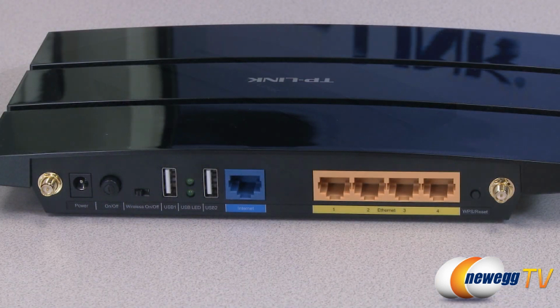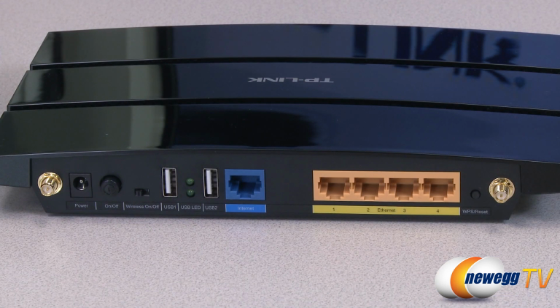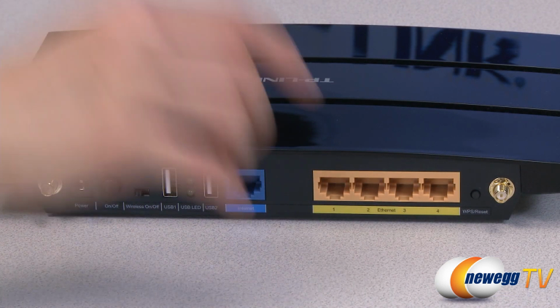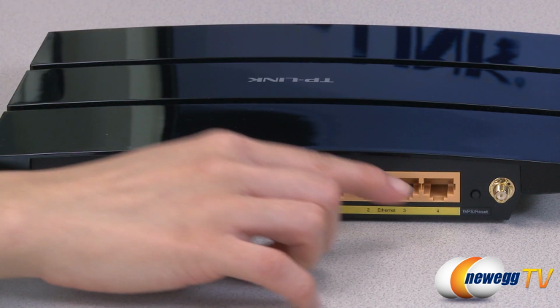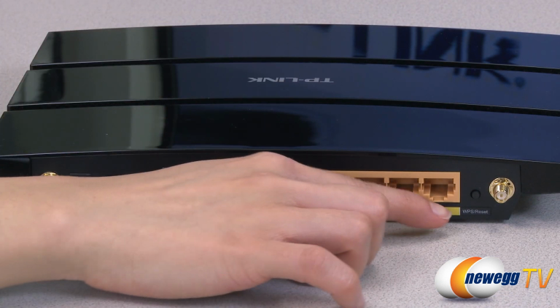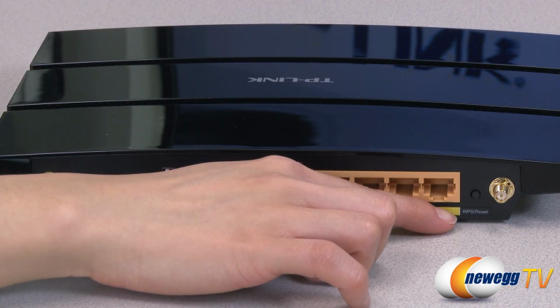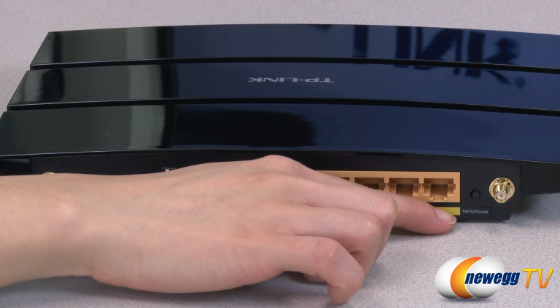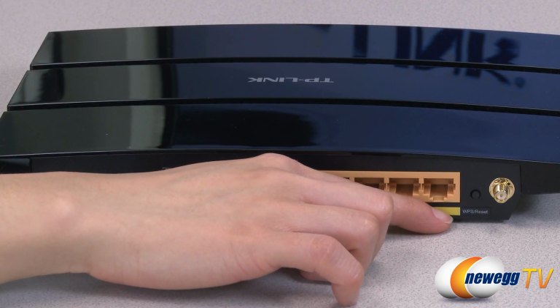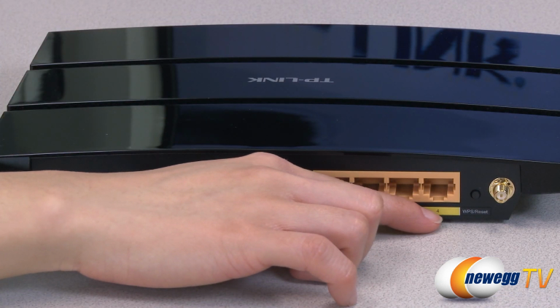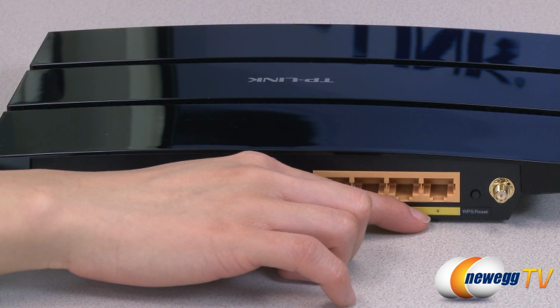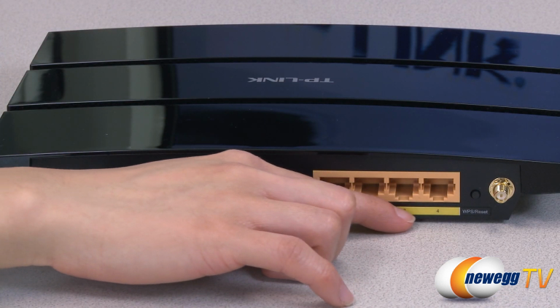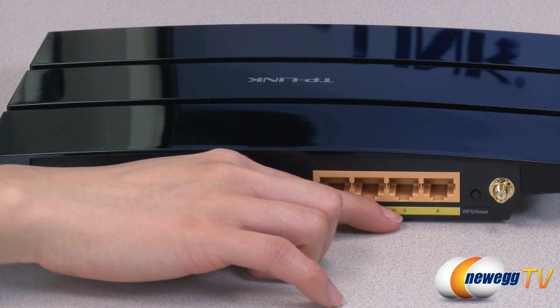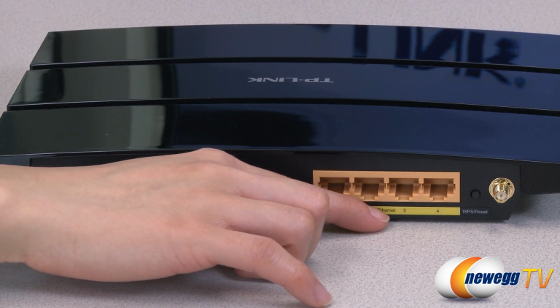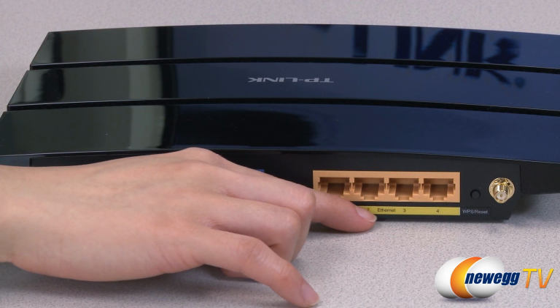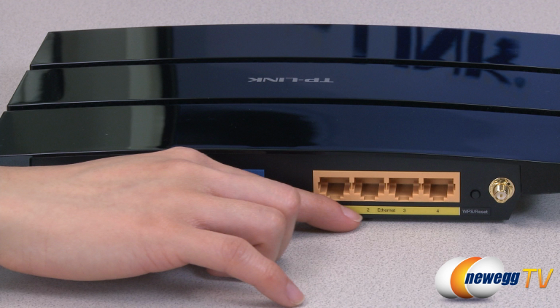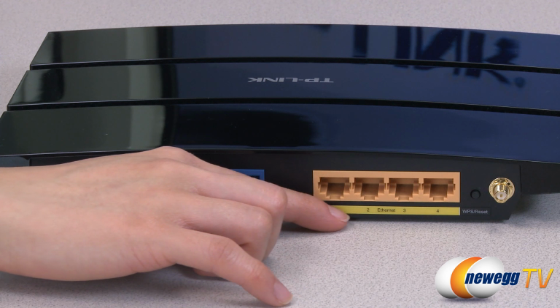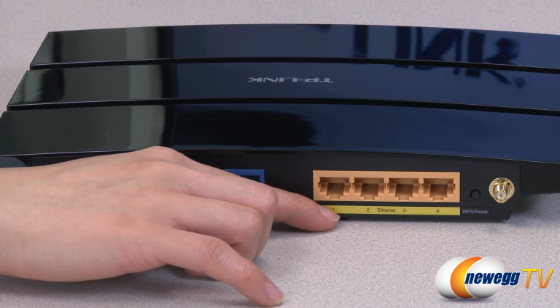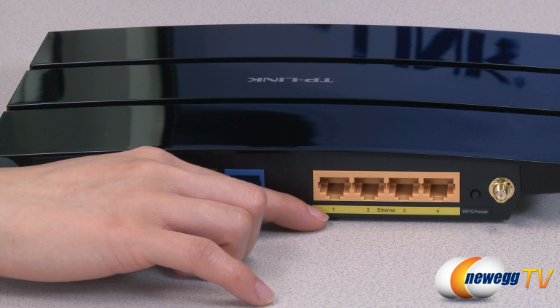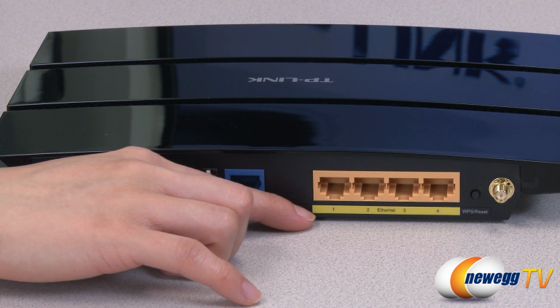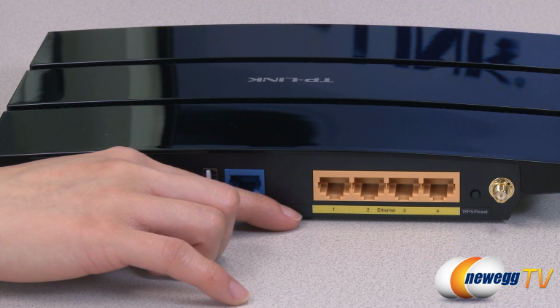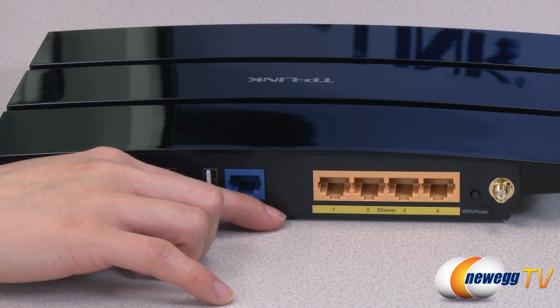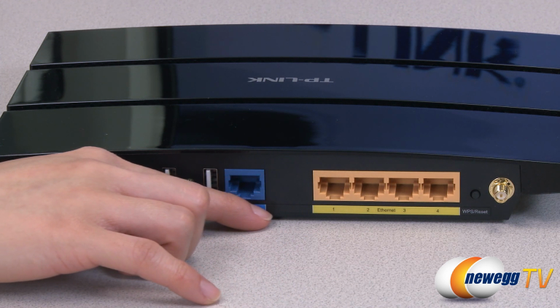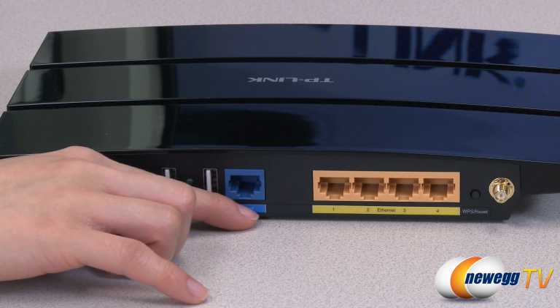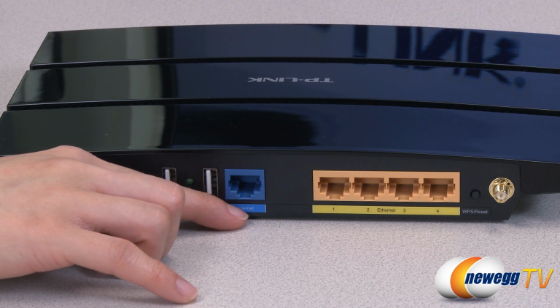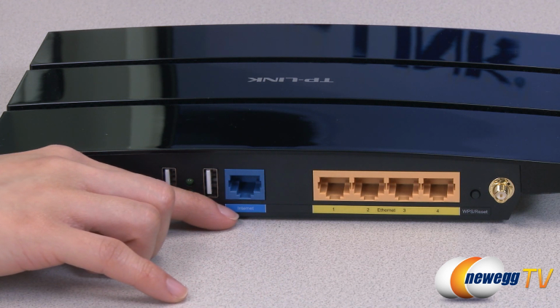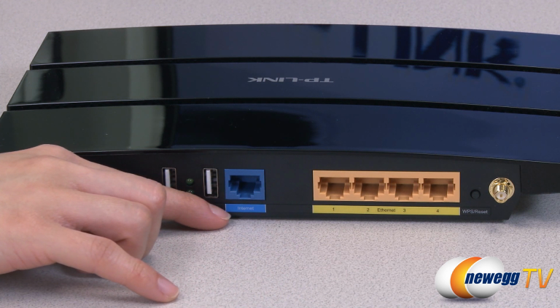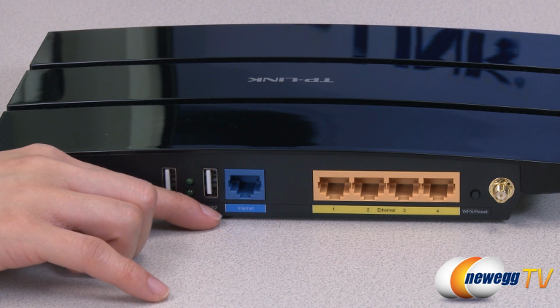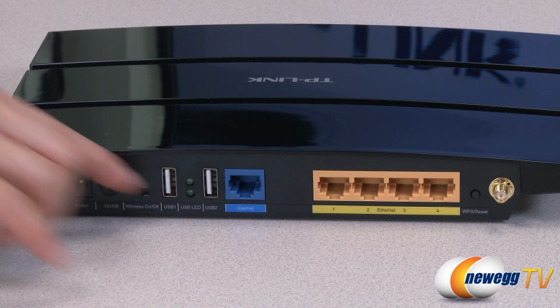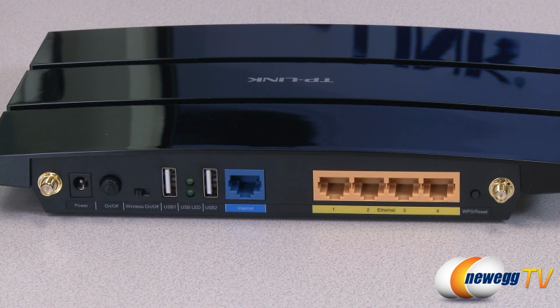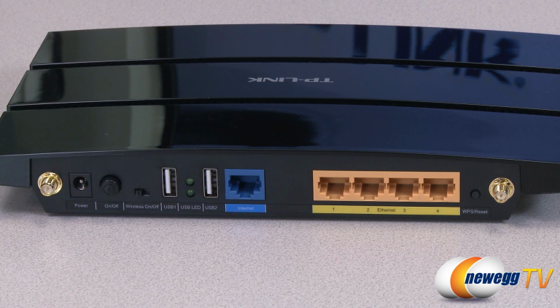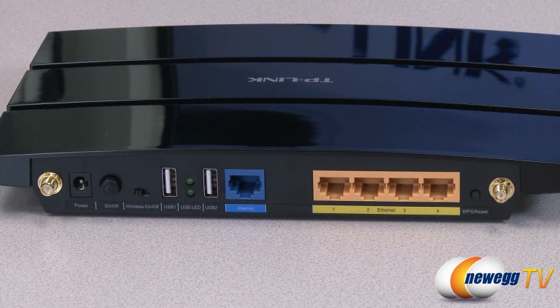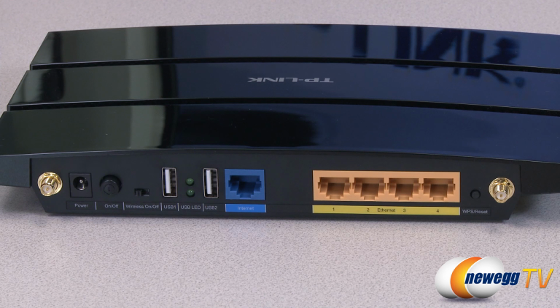The TL-WDR3600 comes equipped with 5 gigabit ports and 800 megabits per second plus hardware NAT, ensuring that your wired devices will have lightning-fast, lag-free connections.